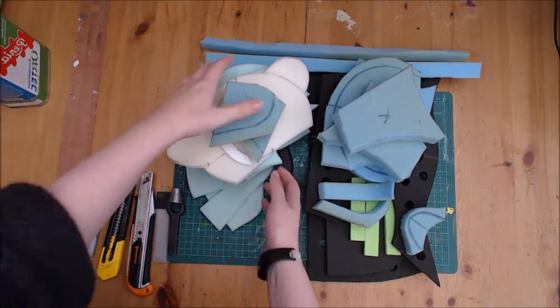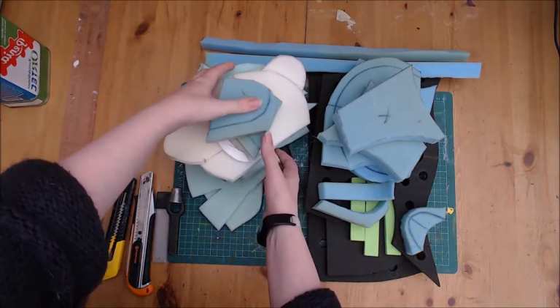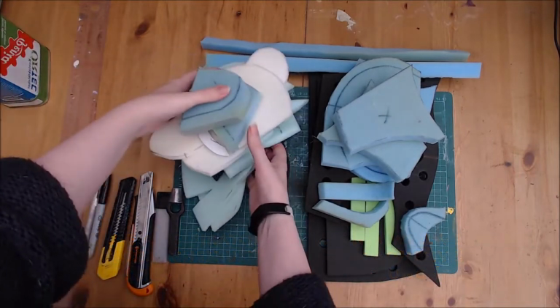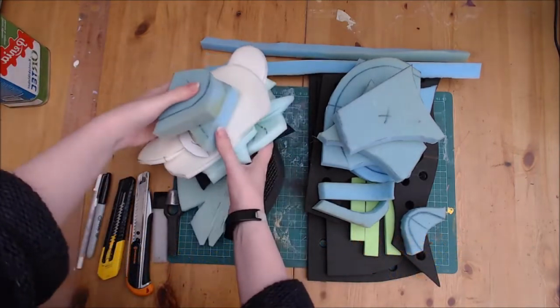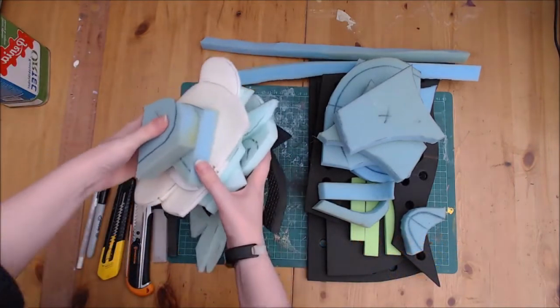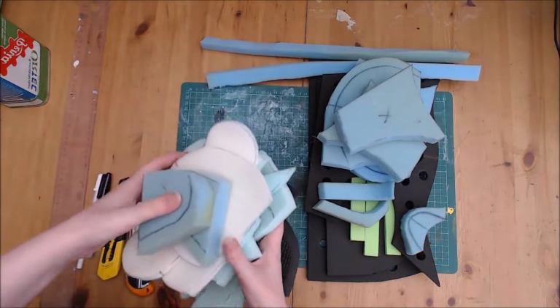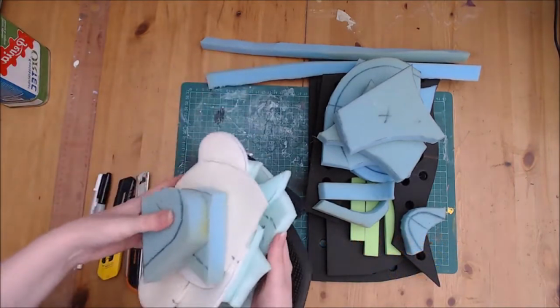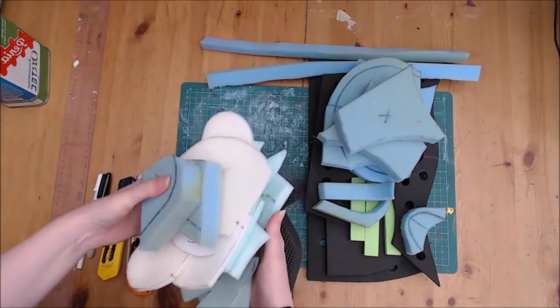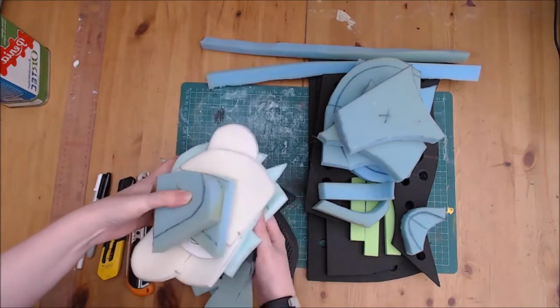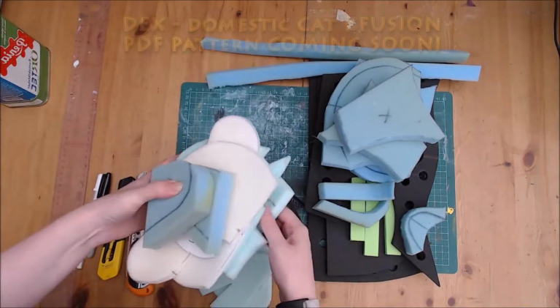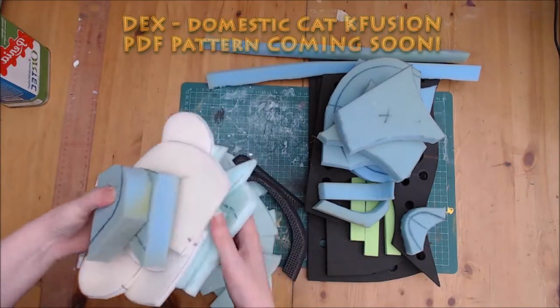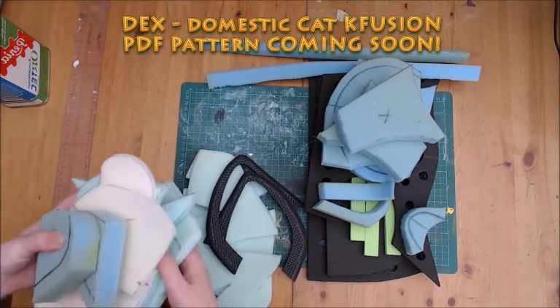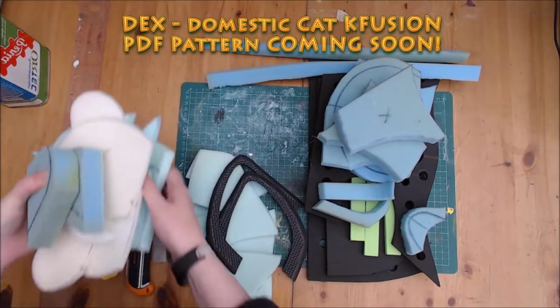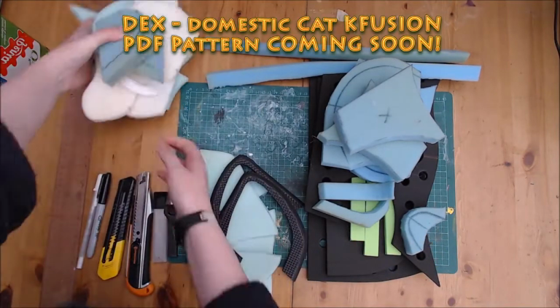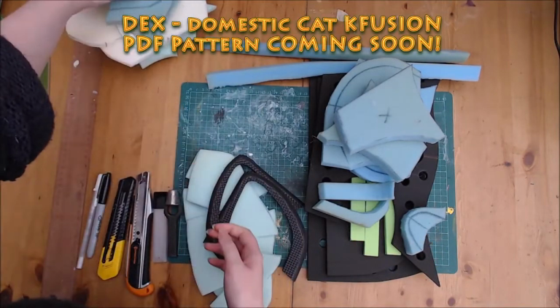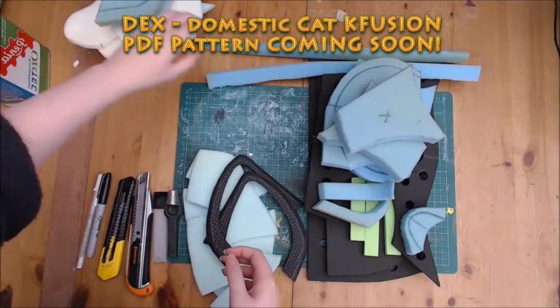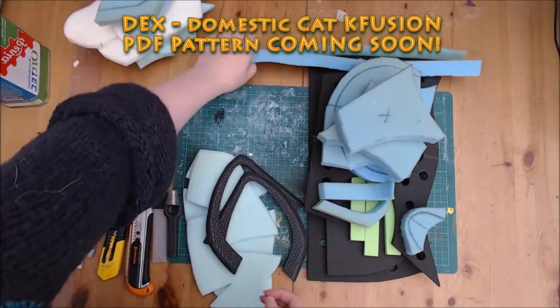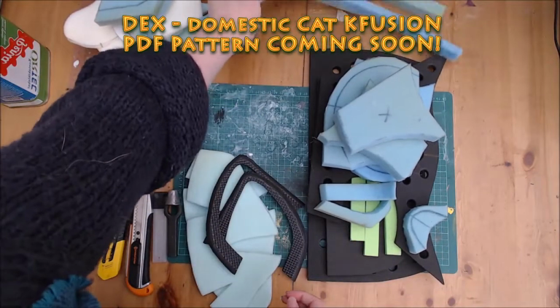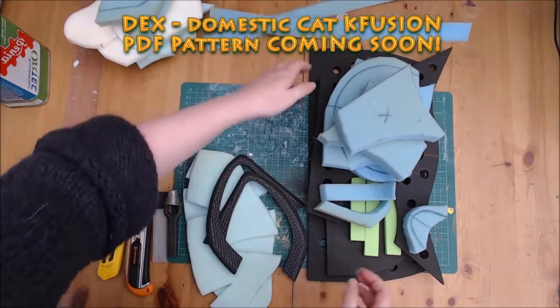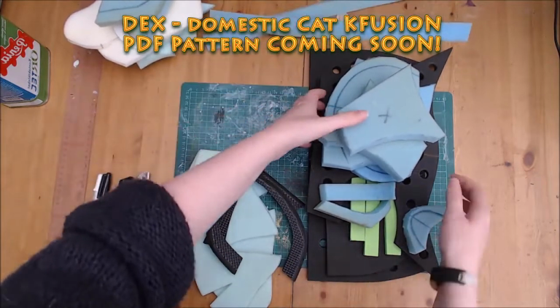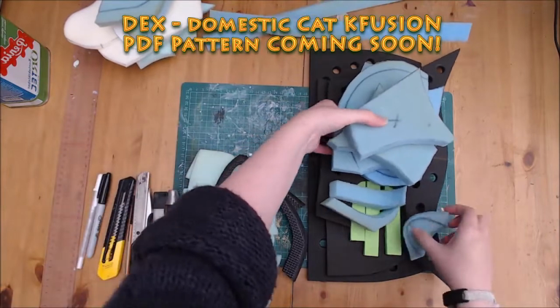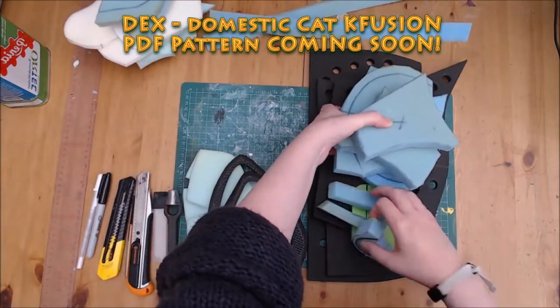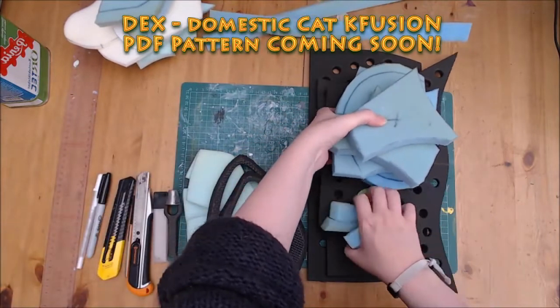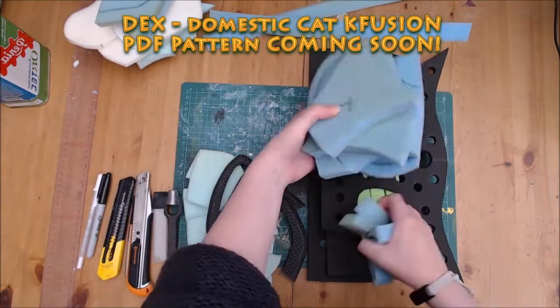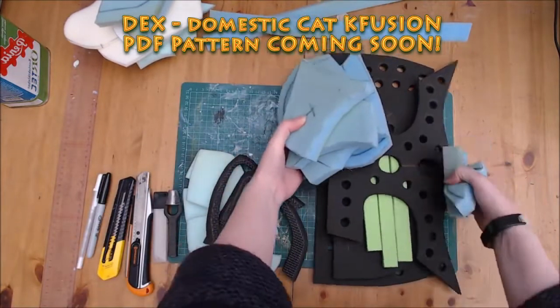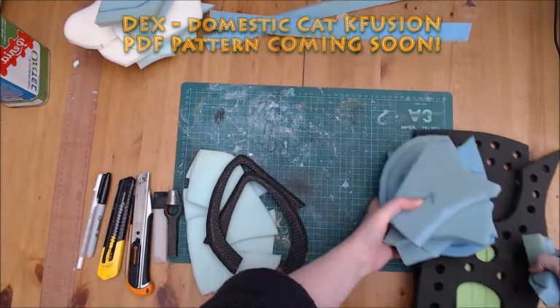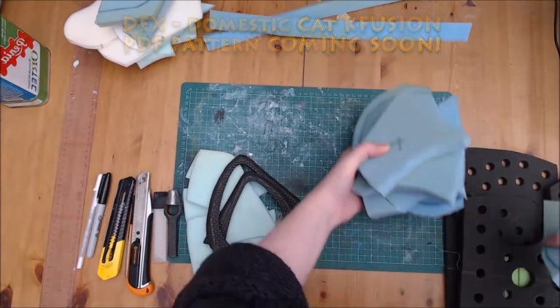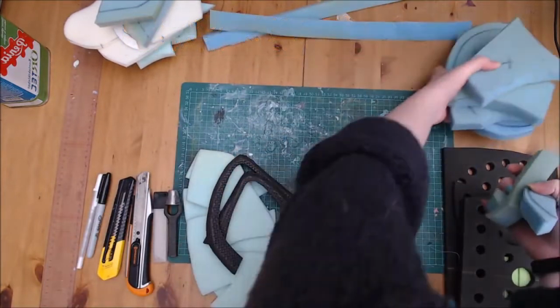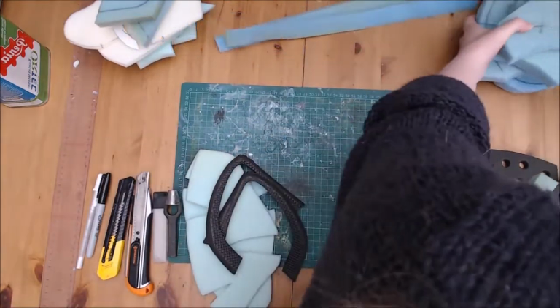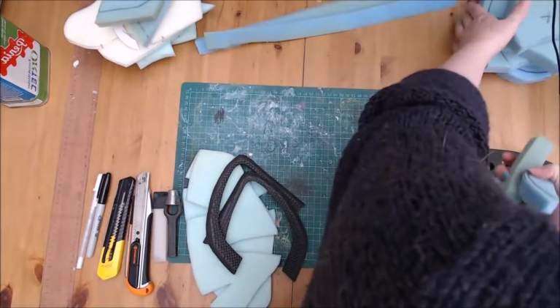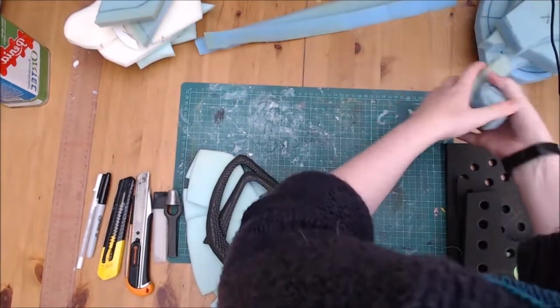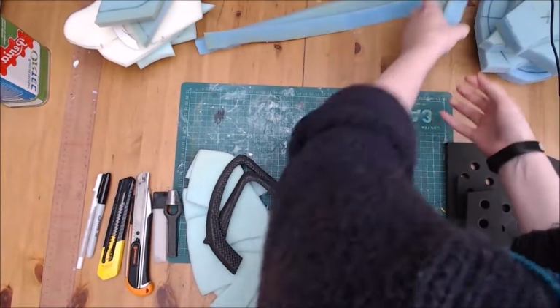The pieces you can see me moving away here are from my domestic cap base, Dex. Look out for that — I'm working on the PDF currently. It will feature a modified version of this foundation base. Assembly will however be the same.